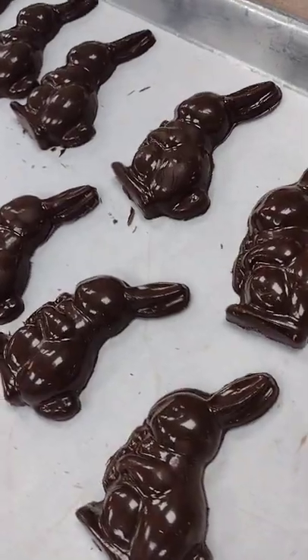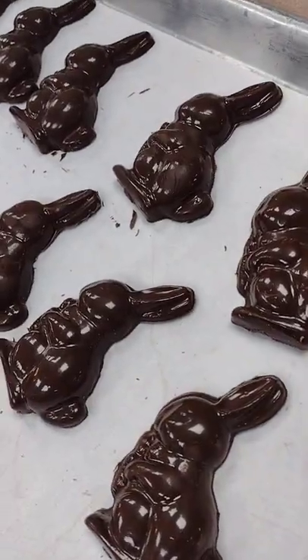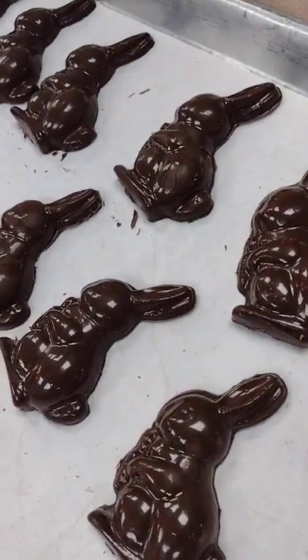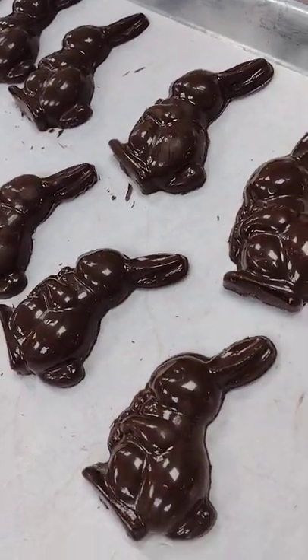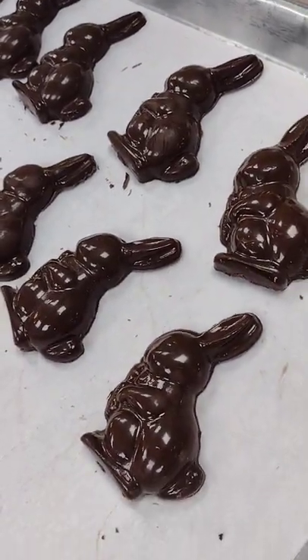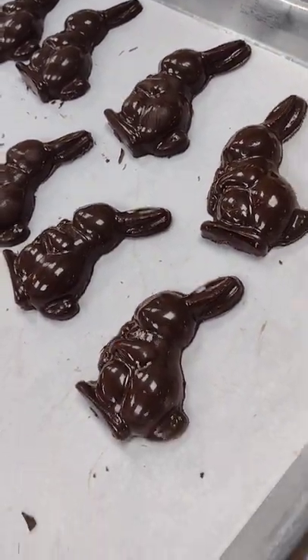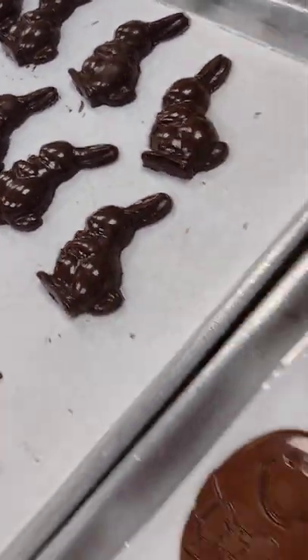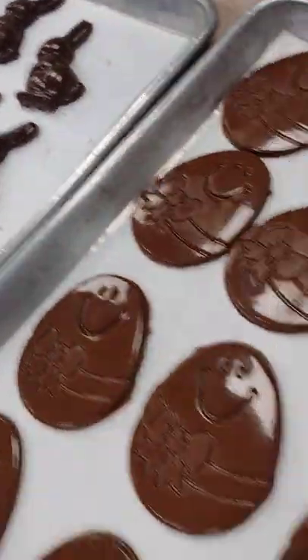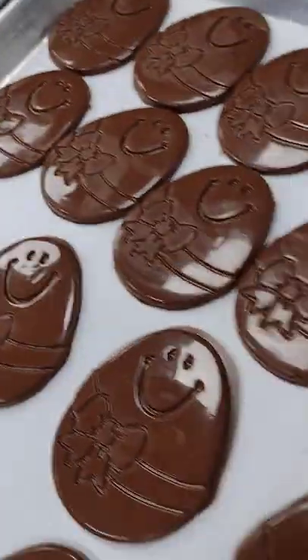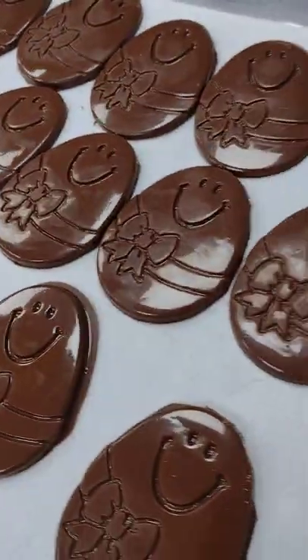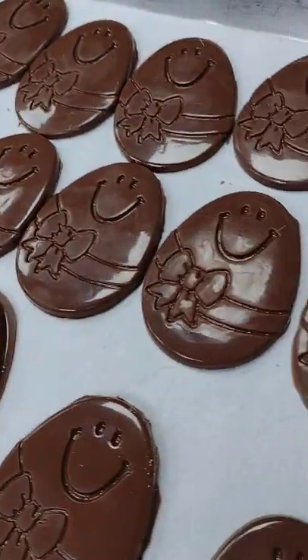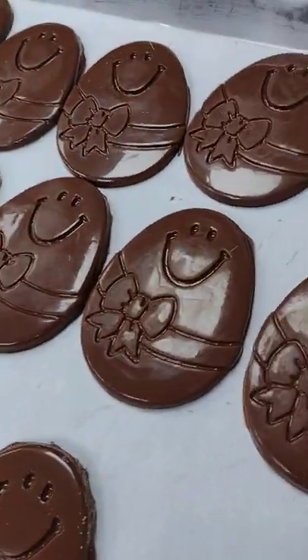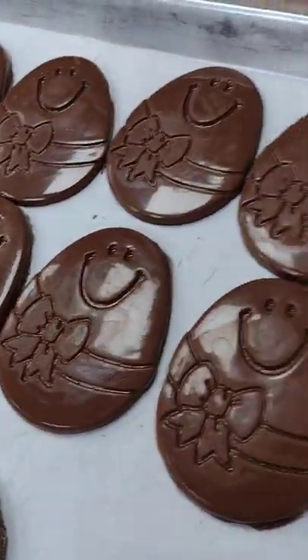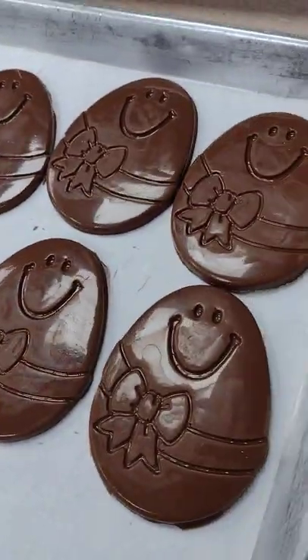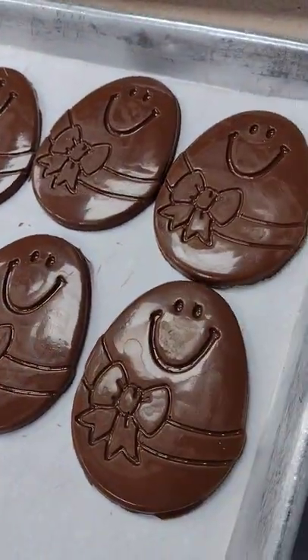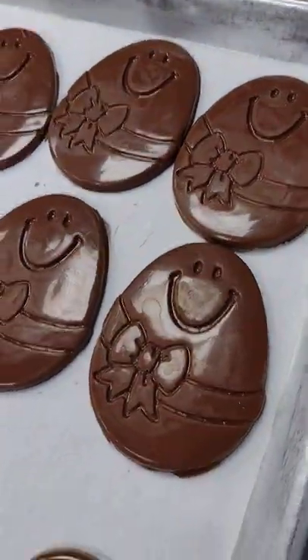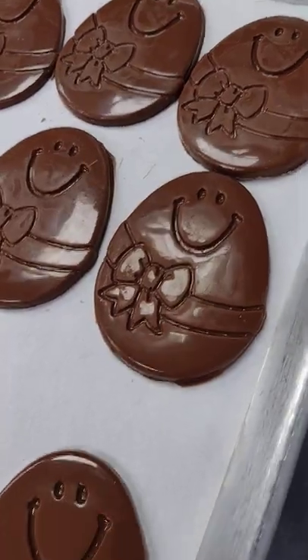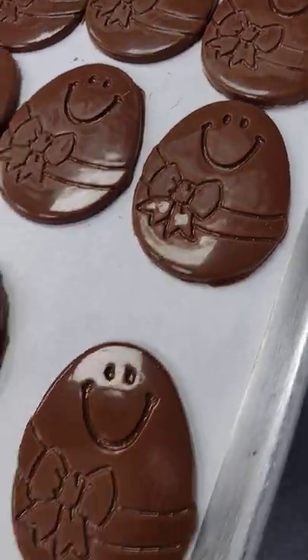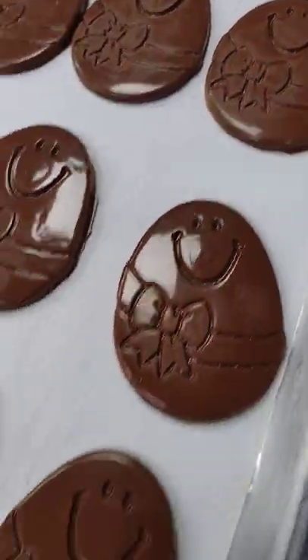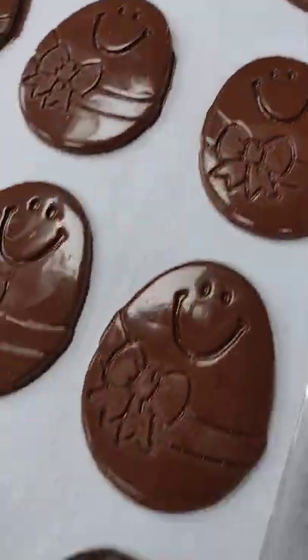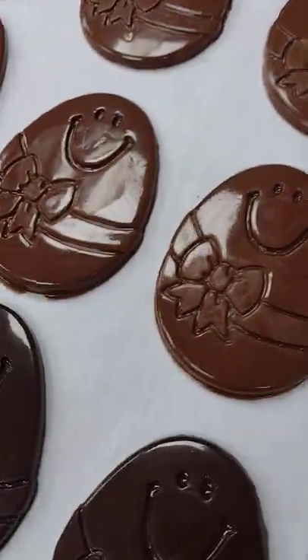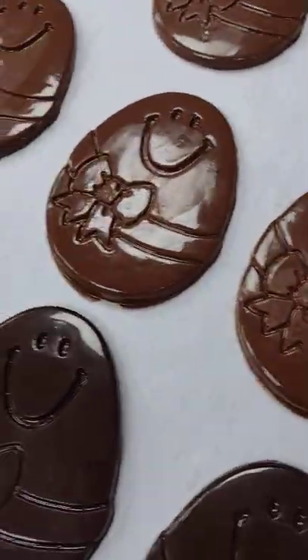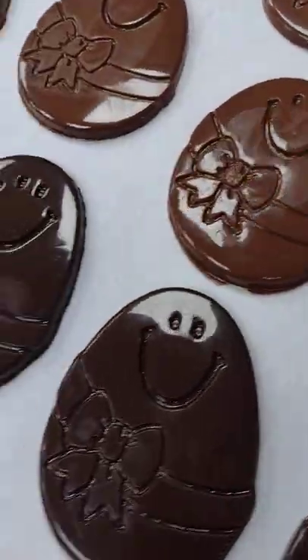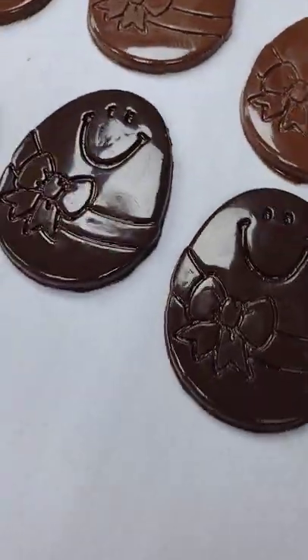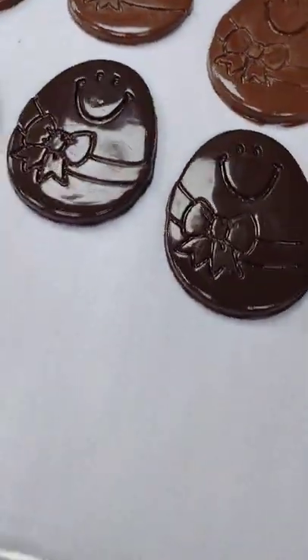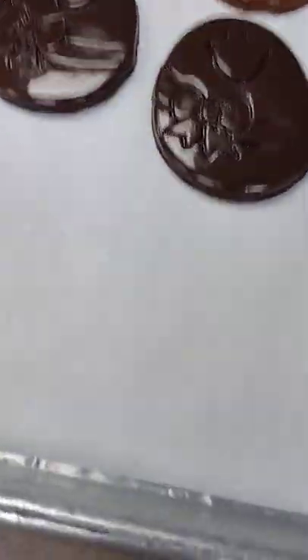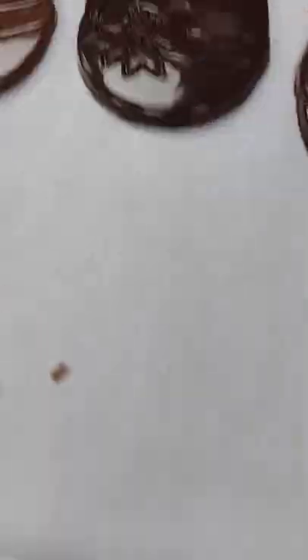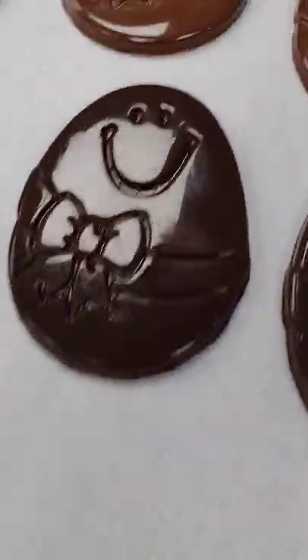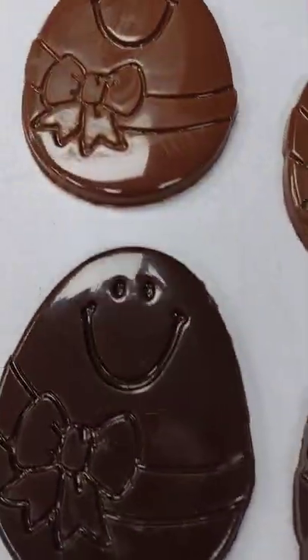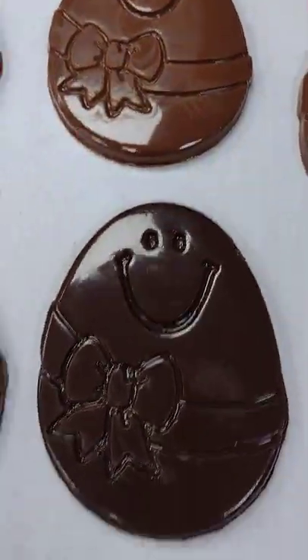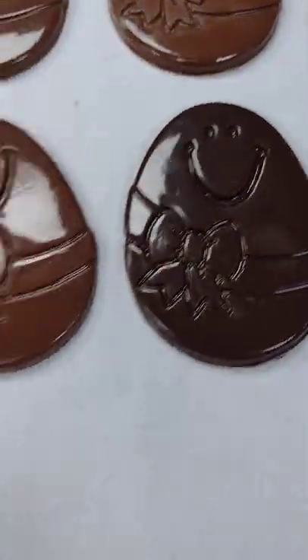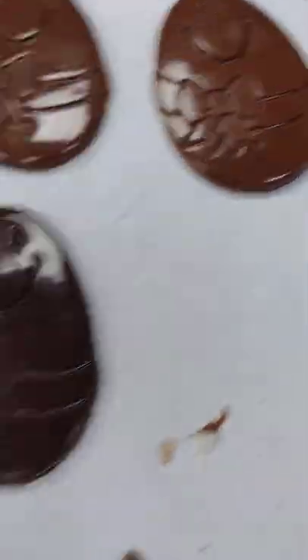They're right over here, and they're glossy and beautiful. And we've also got our Humpty eggs — look at those milk chocolate beauties. And we even got dark chocolate ones too.